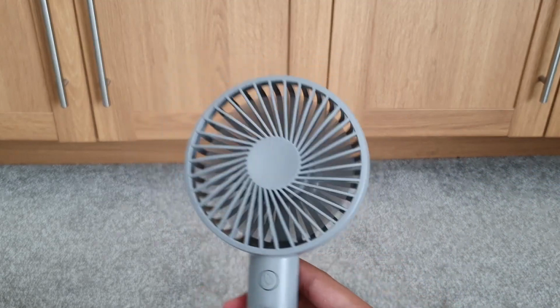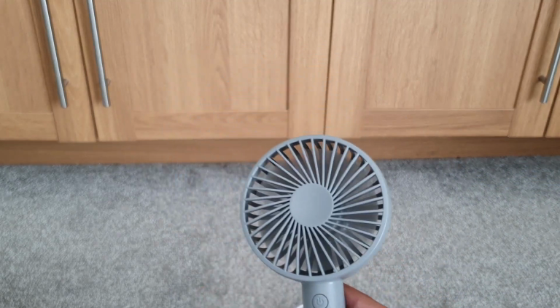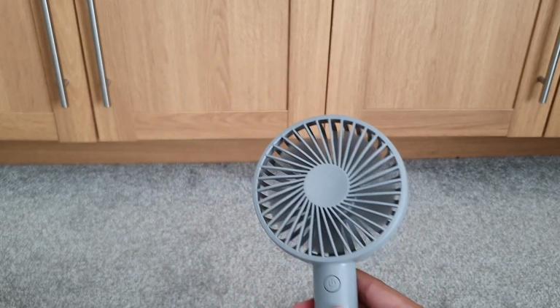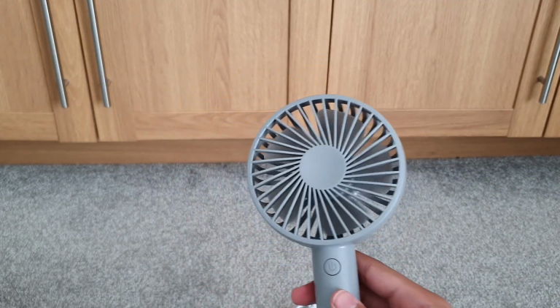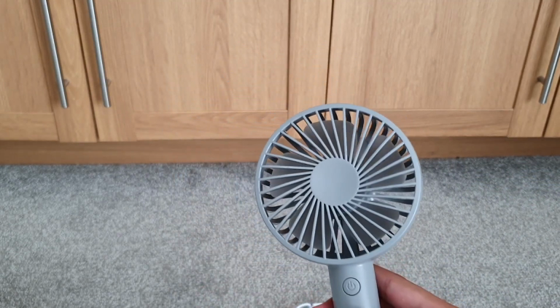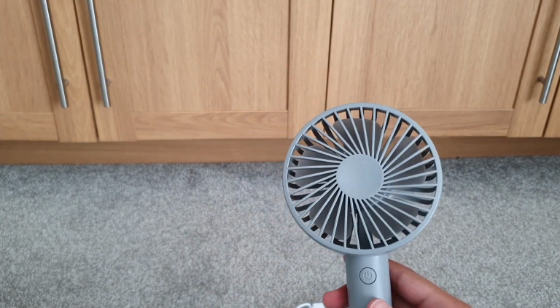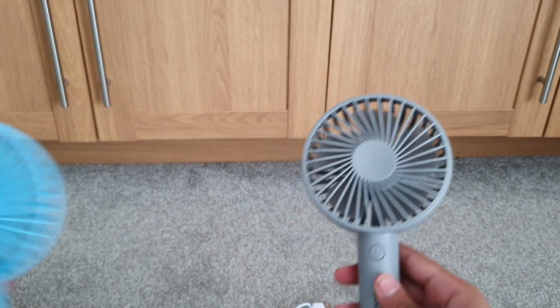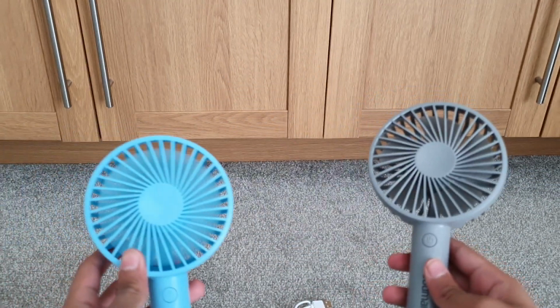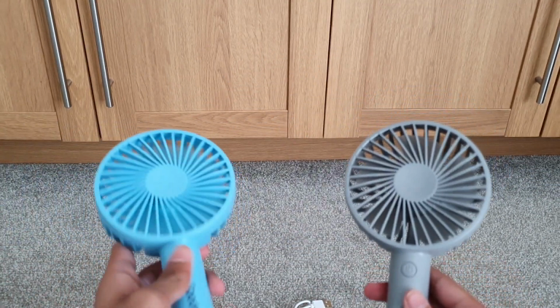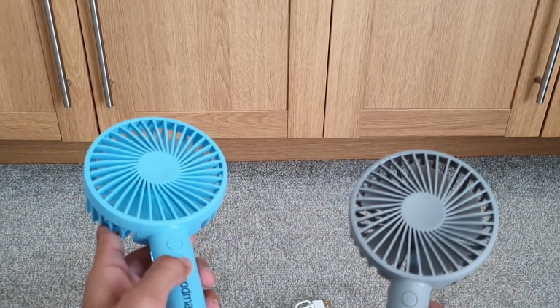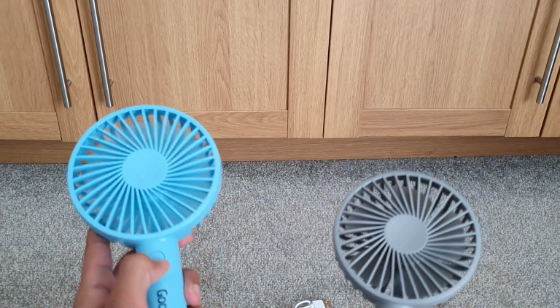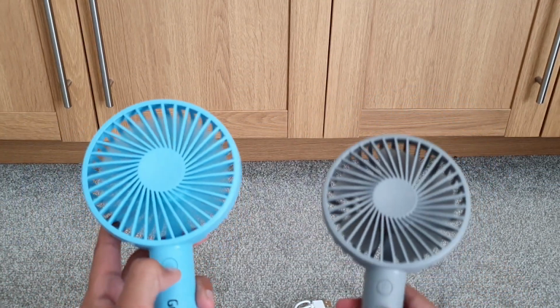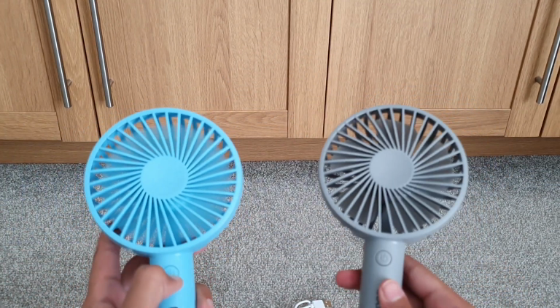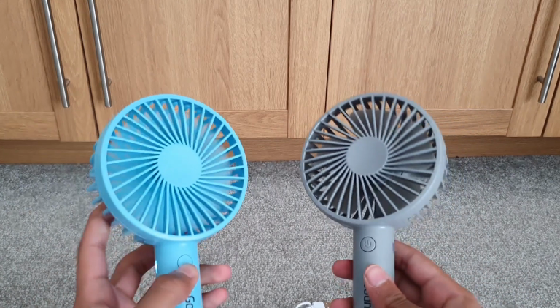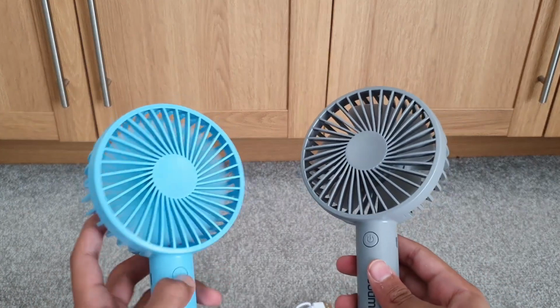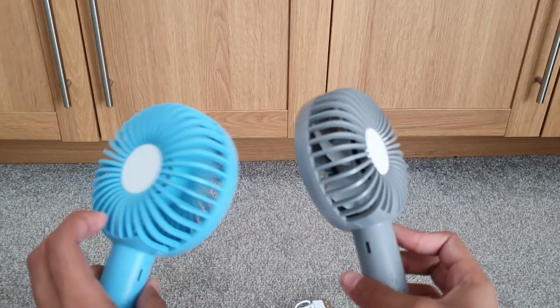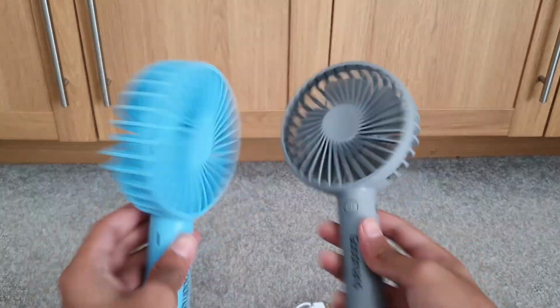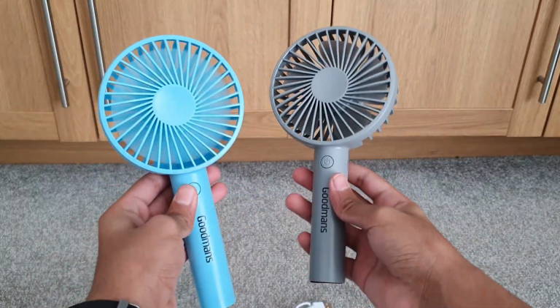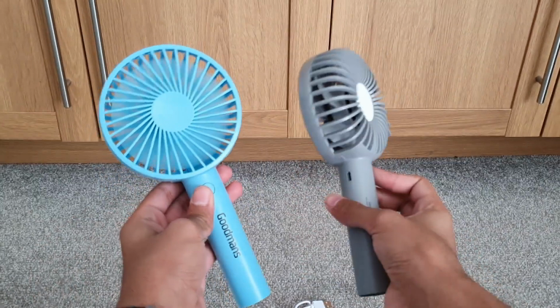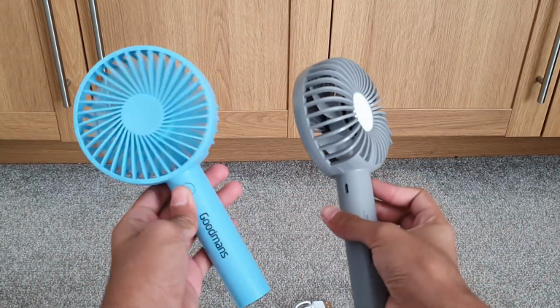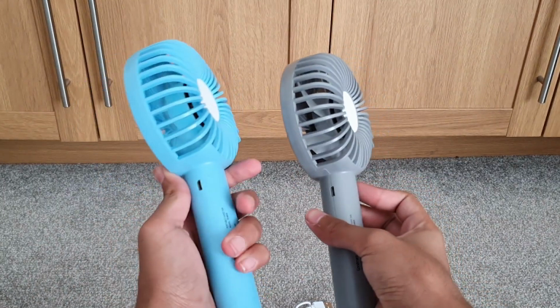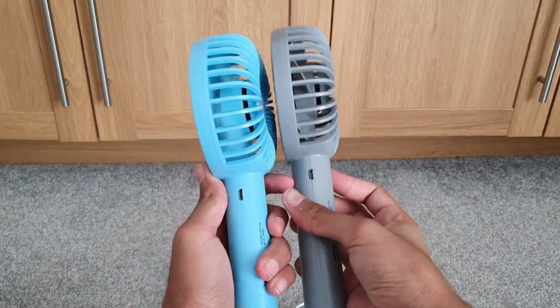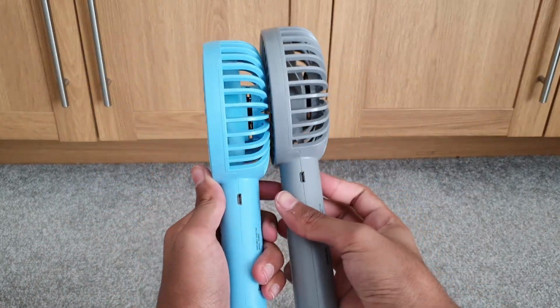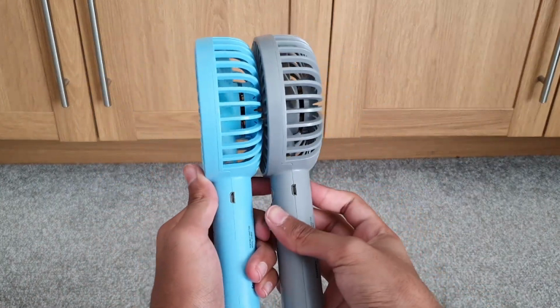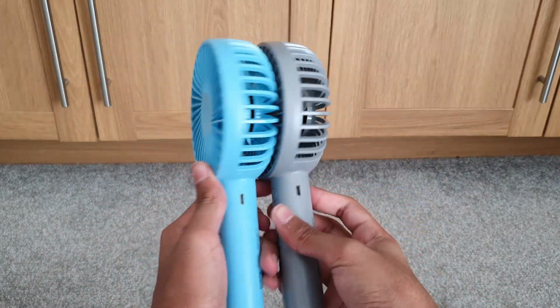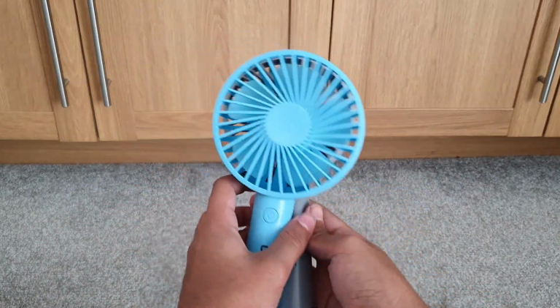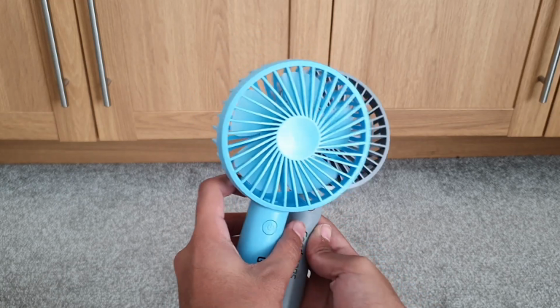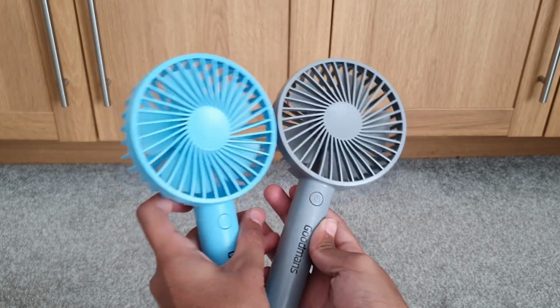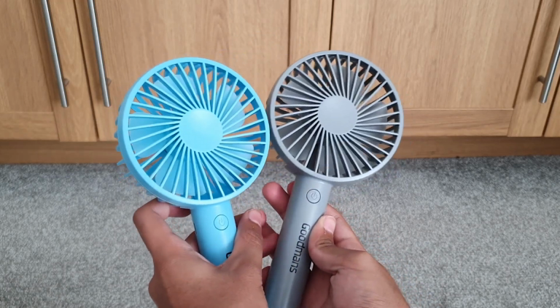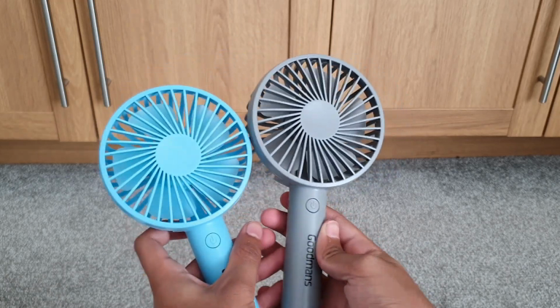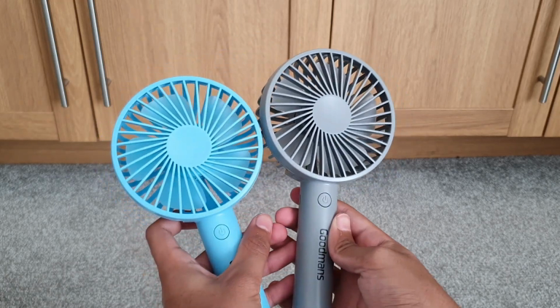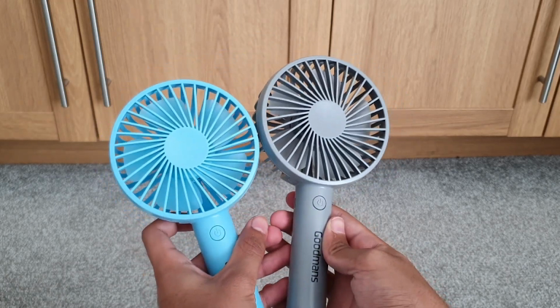You can also get it in a blue color, which I have here, and there's also a white and a pink. So make sure to check these out for summer because it's going to be warm and you're going to need a rechargeable fan. This is SCP06 — like and subscribe.